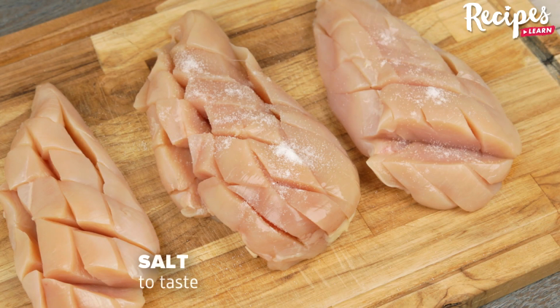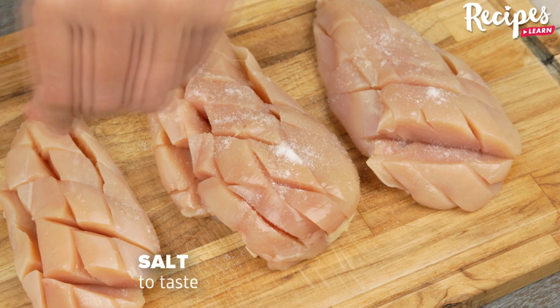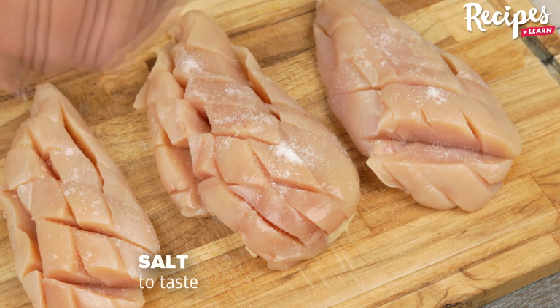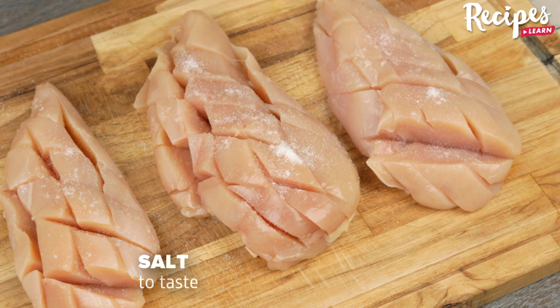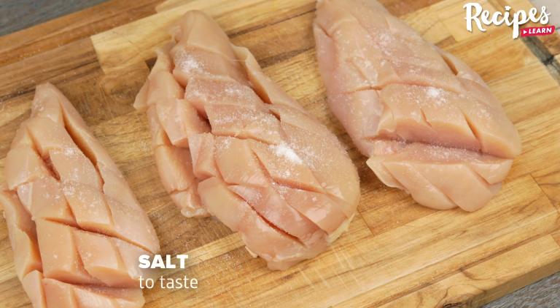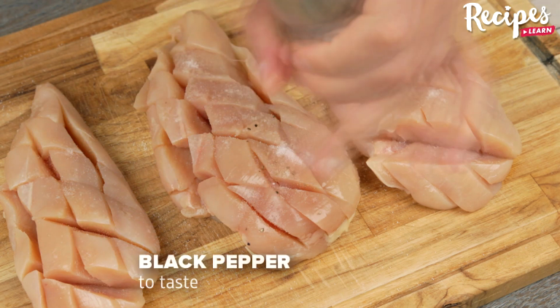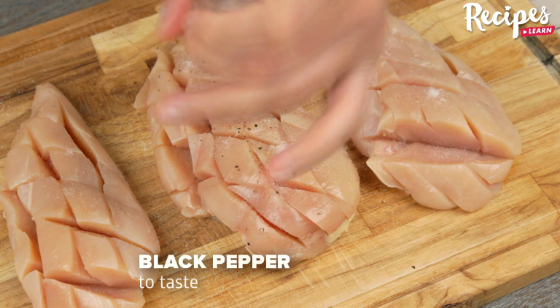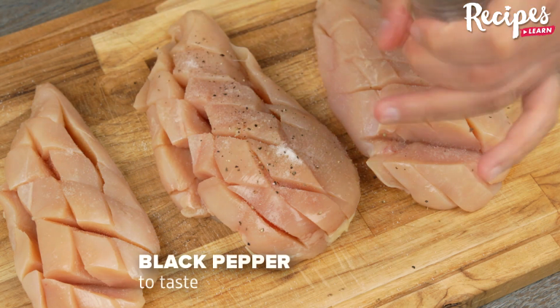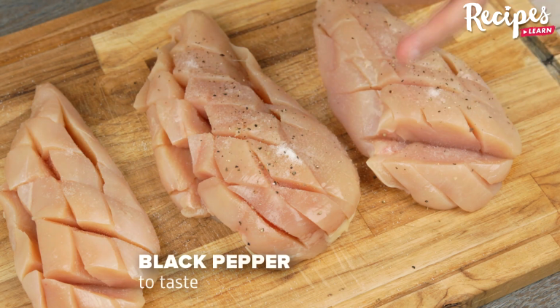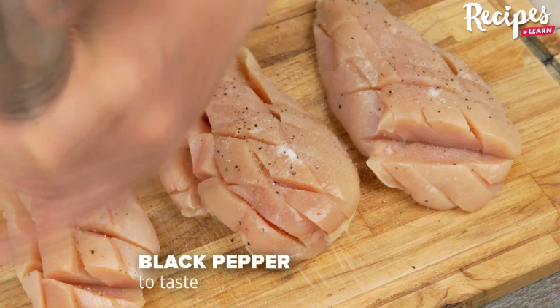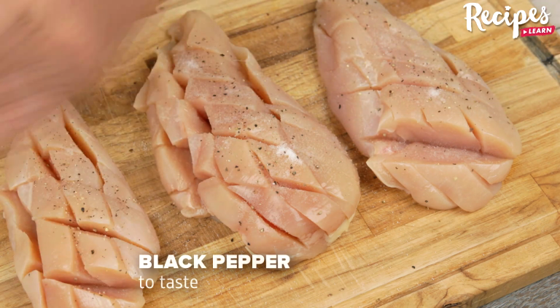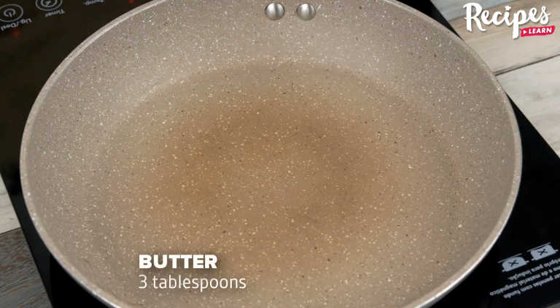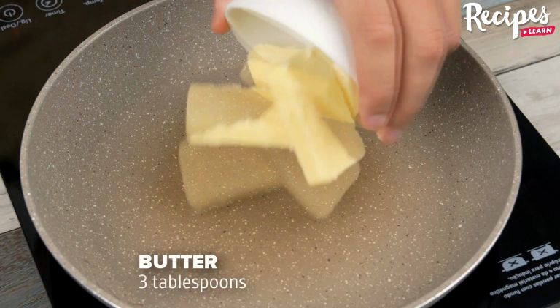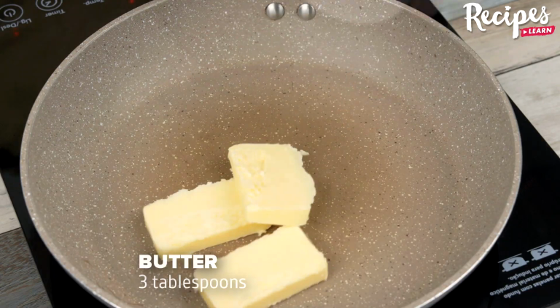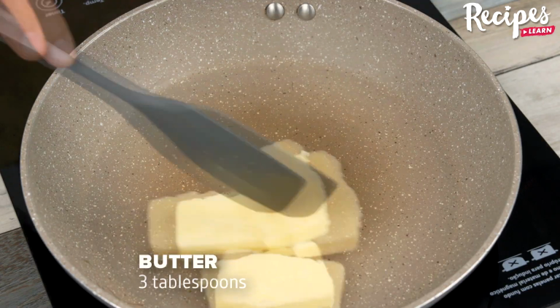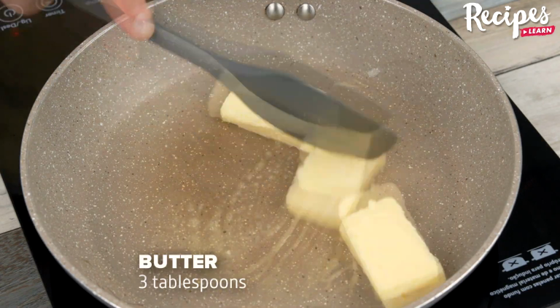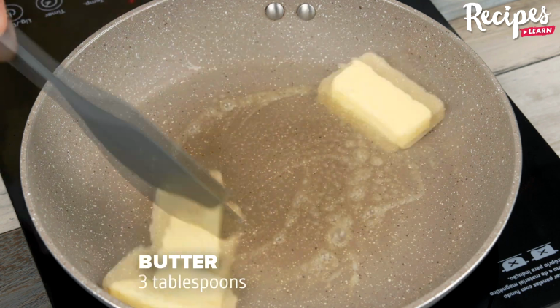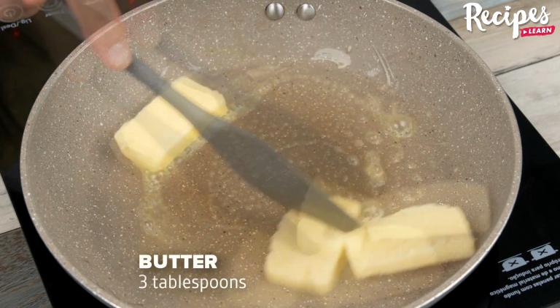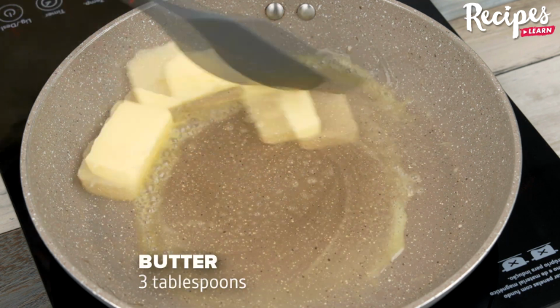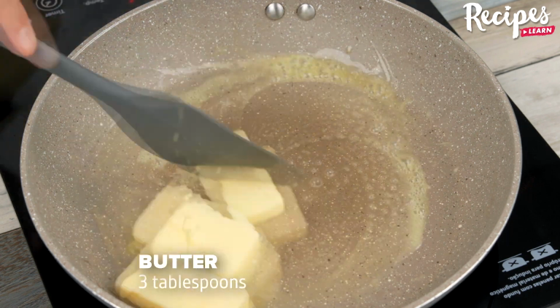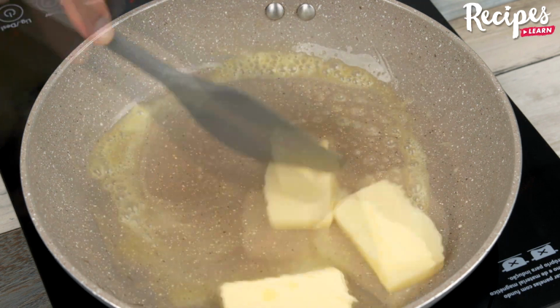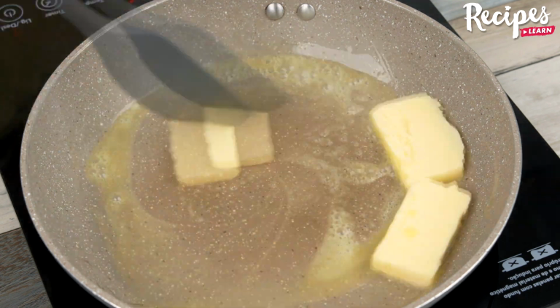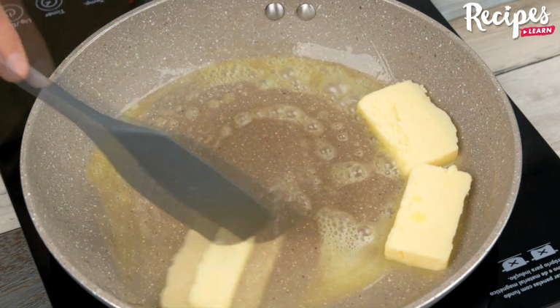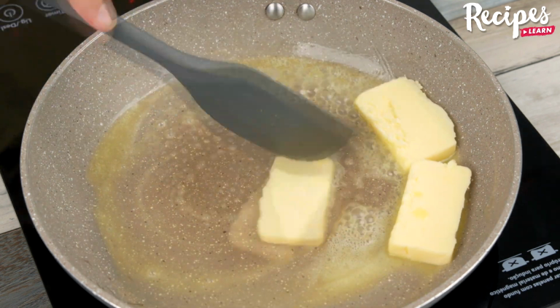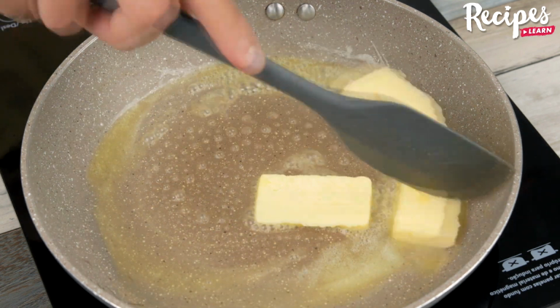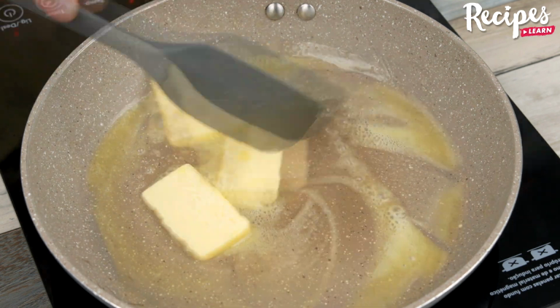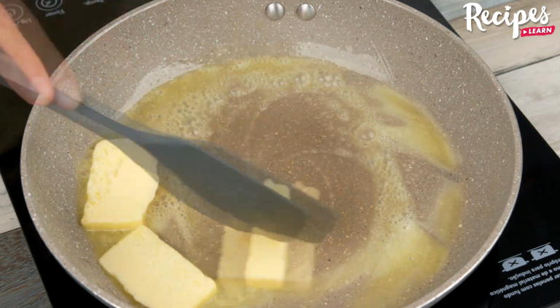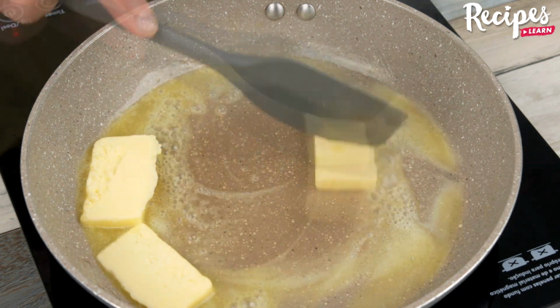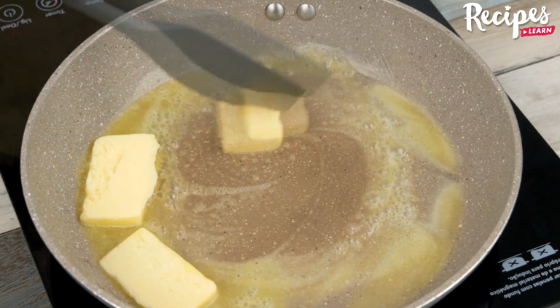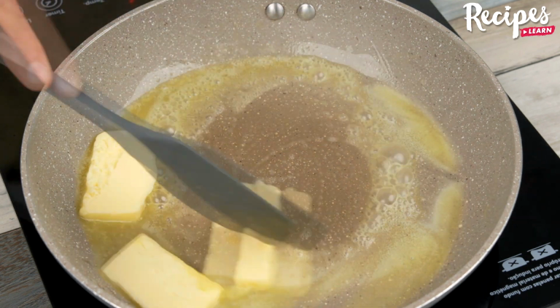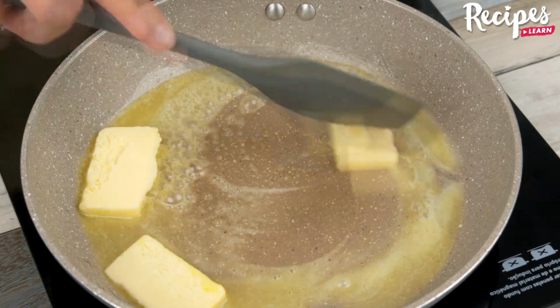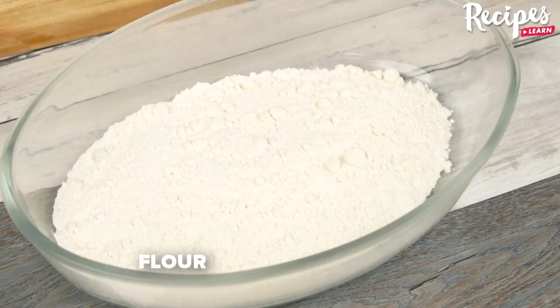Next, add salt and black pepper. In a frying pan, add 3 tablespoons of butter or 2 tablespoons of olive oil. Here I've used the butter and melted it on high heat.